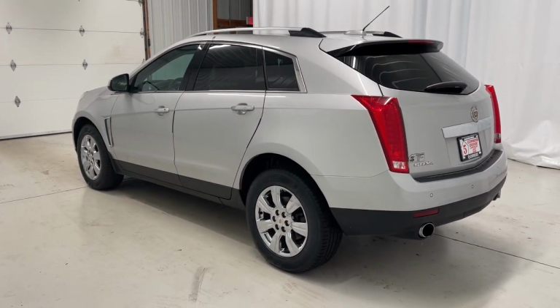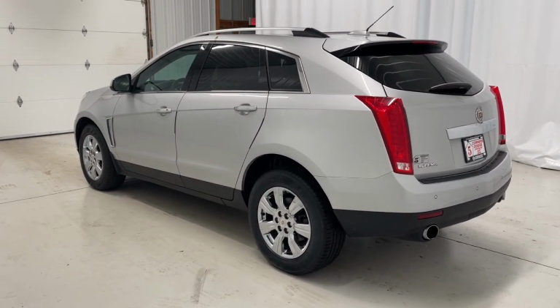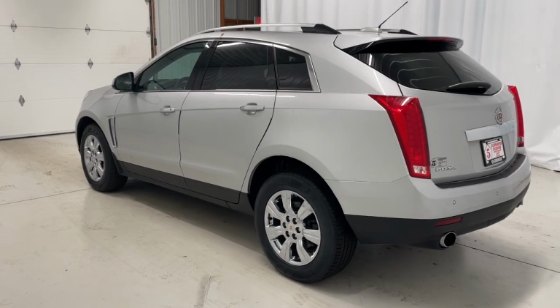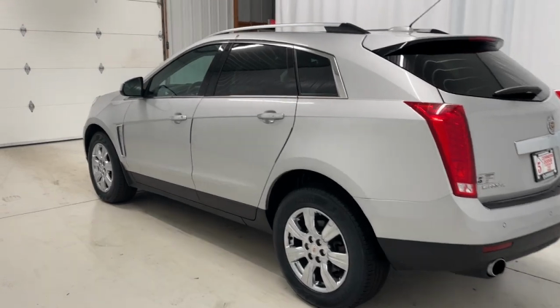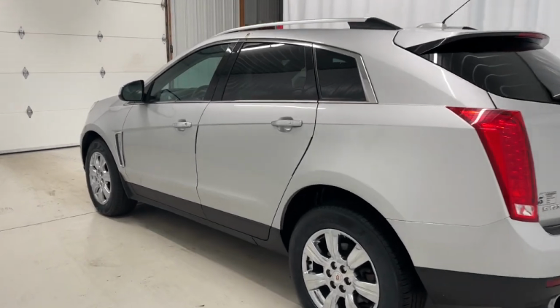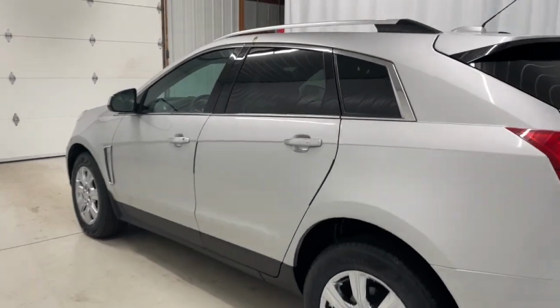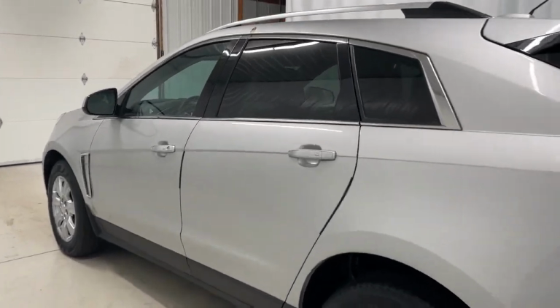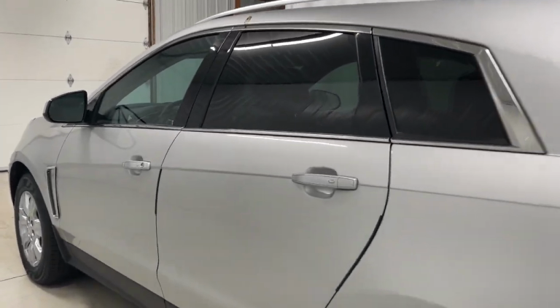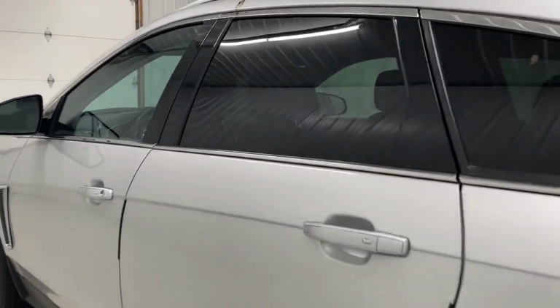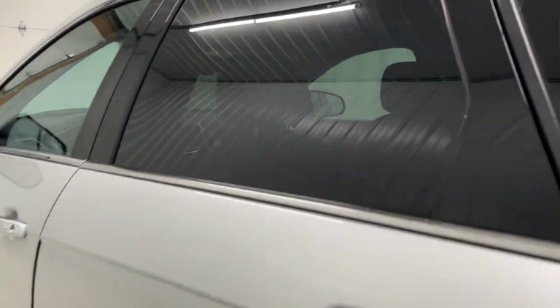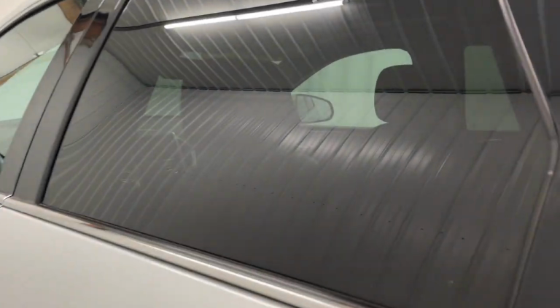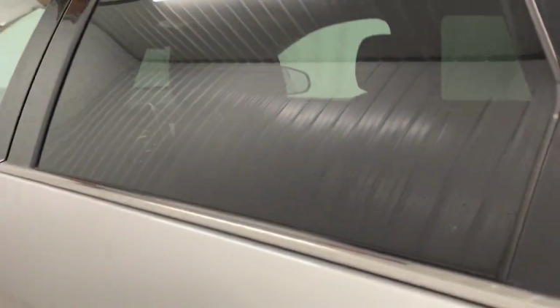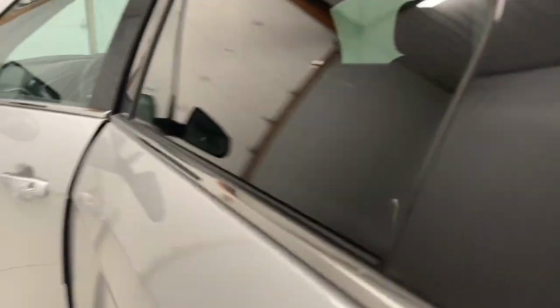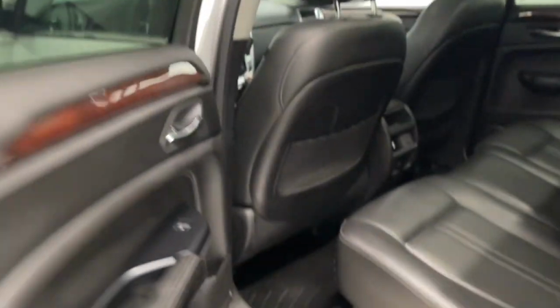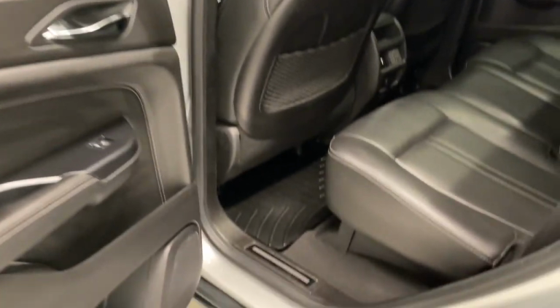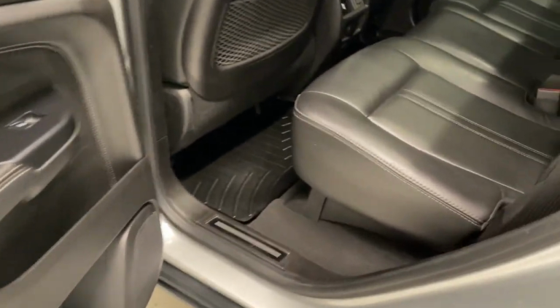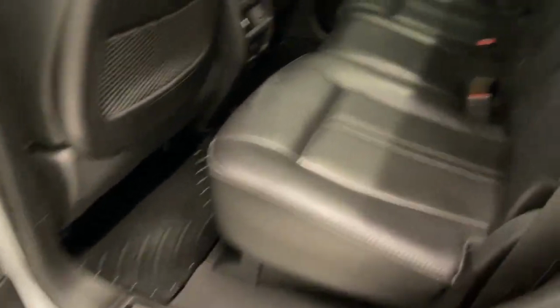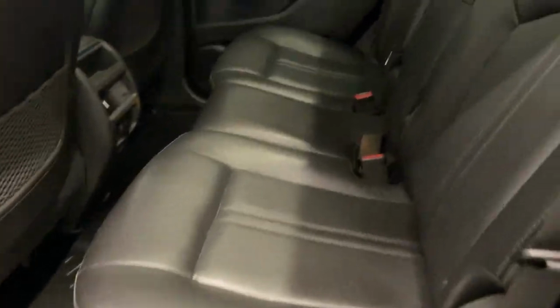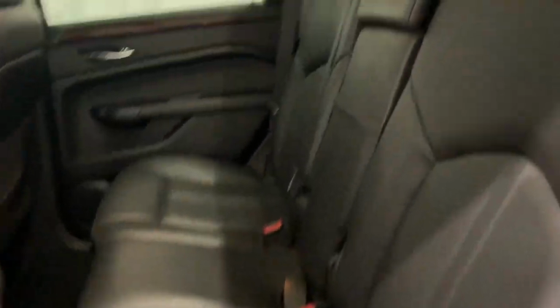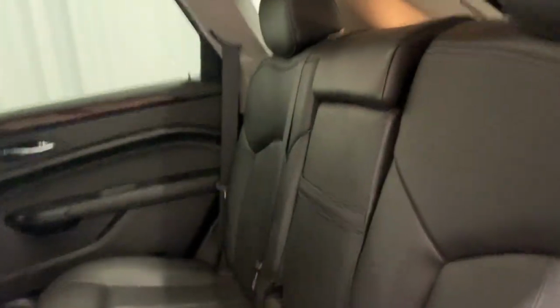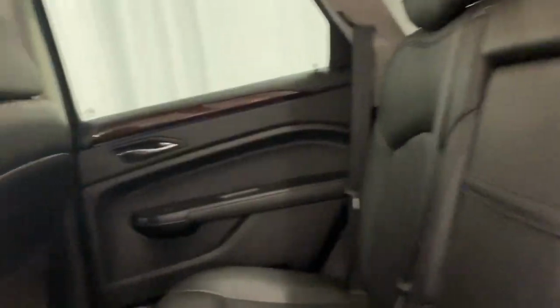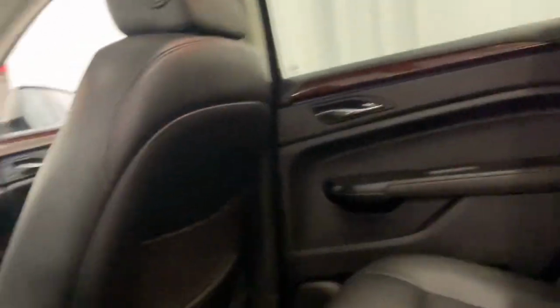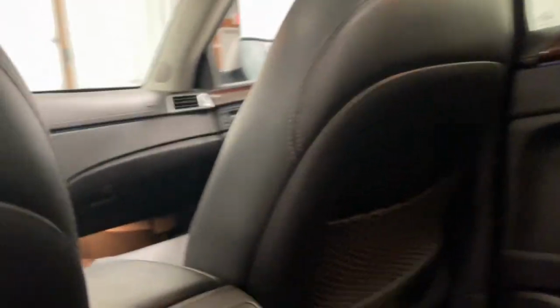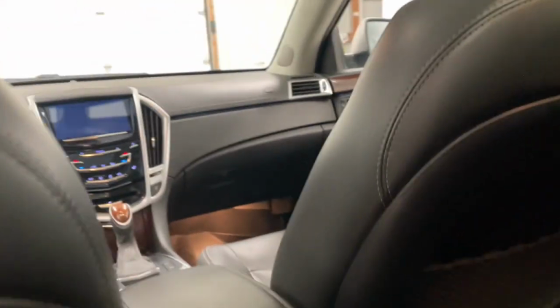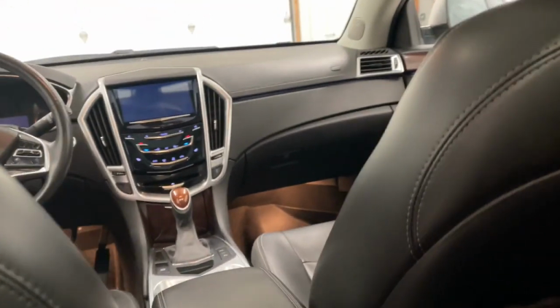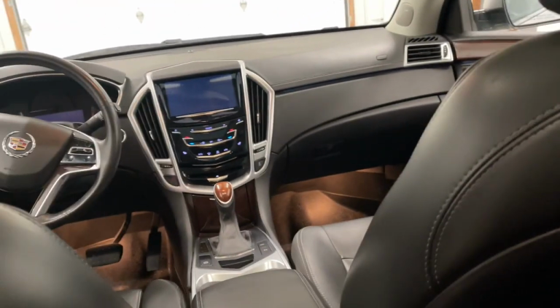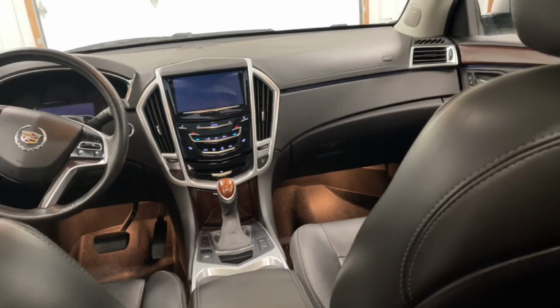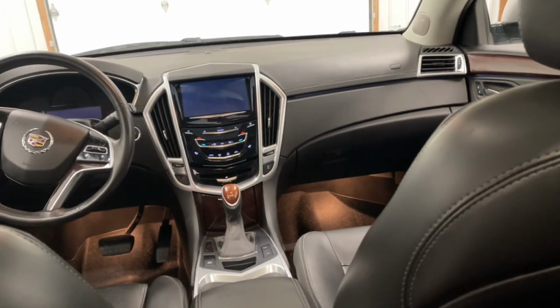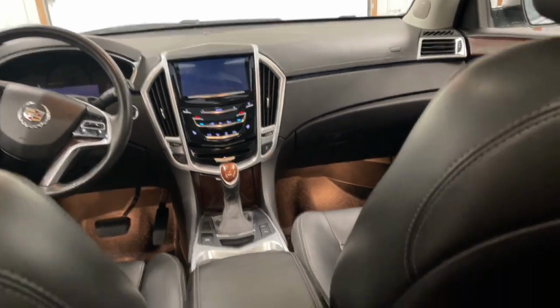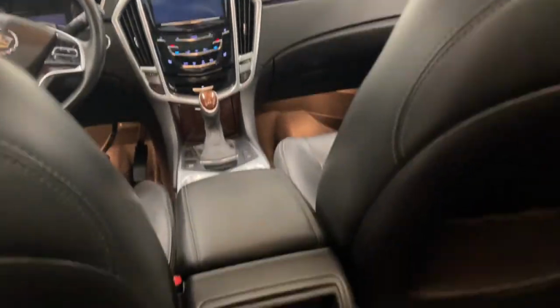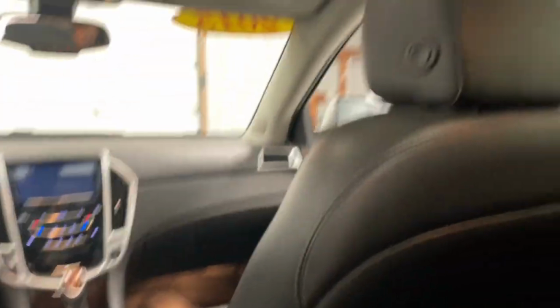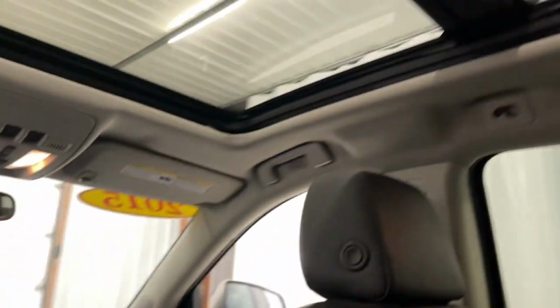Navigation system, power lift gate, aluminum wheels, electronic stability control, seat memory, trip computer, bucket seats, power windows, four-wheel disc brakes, power steering.